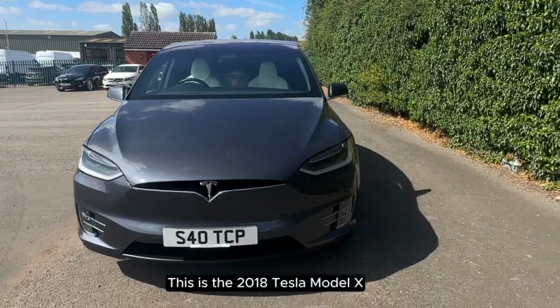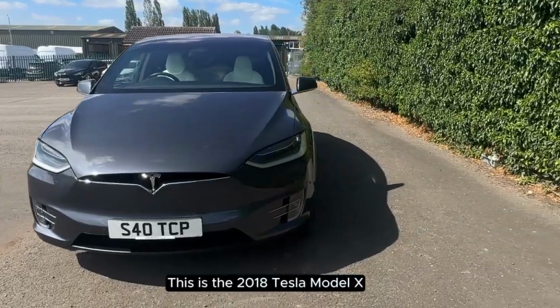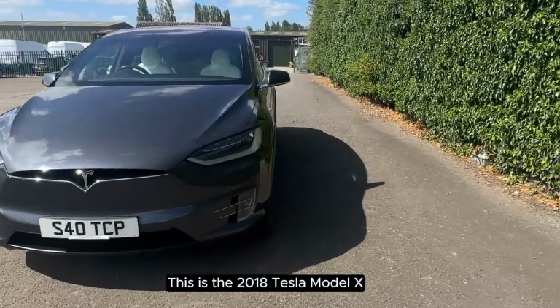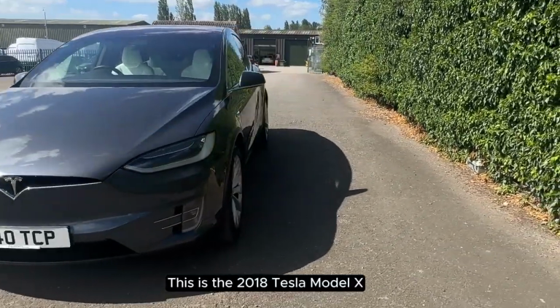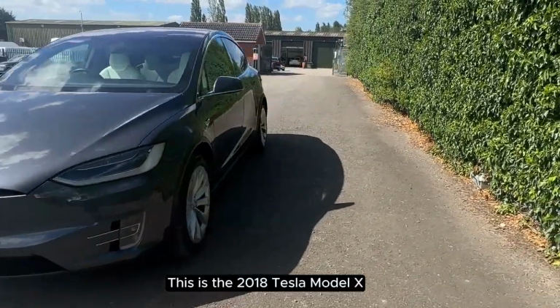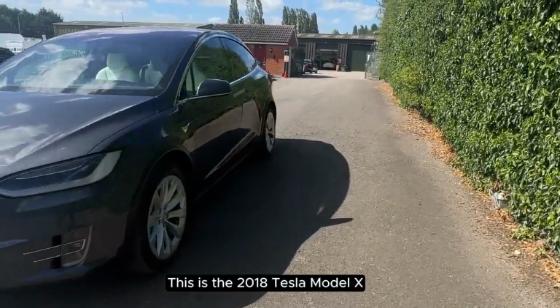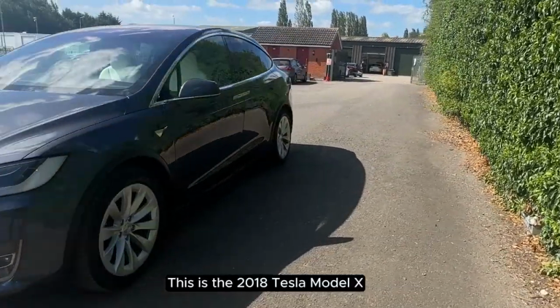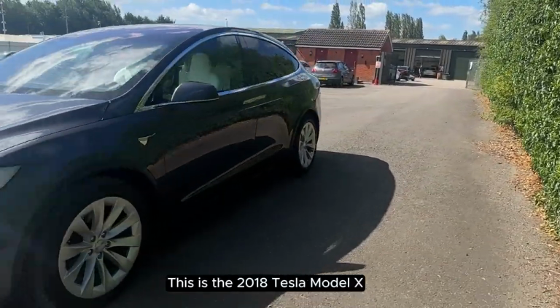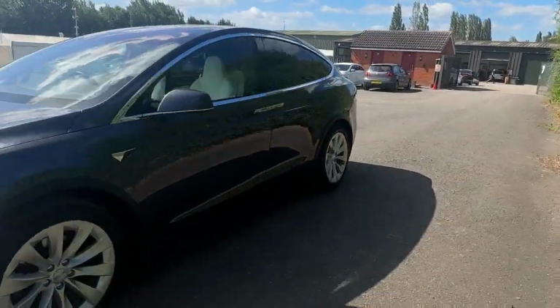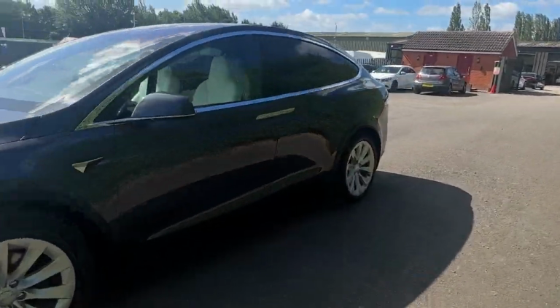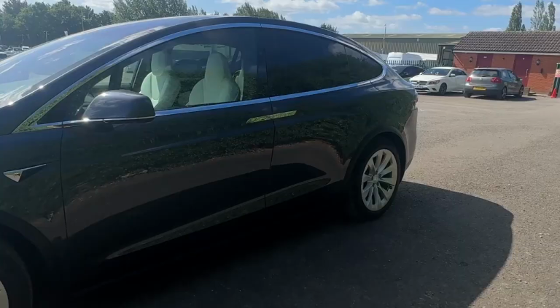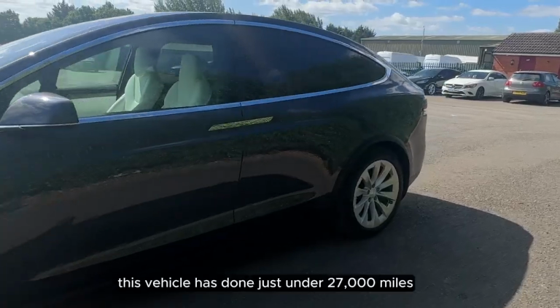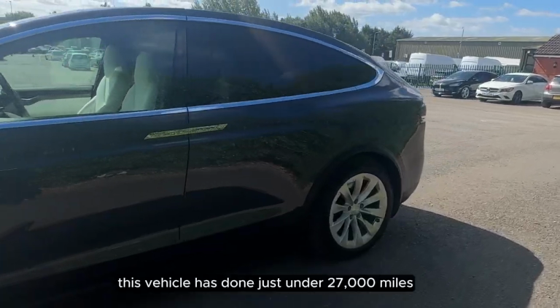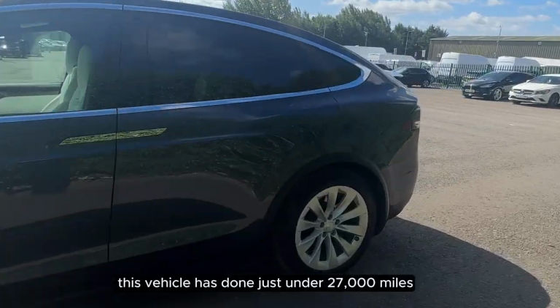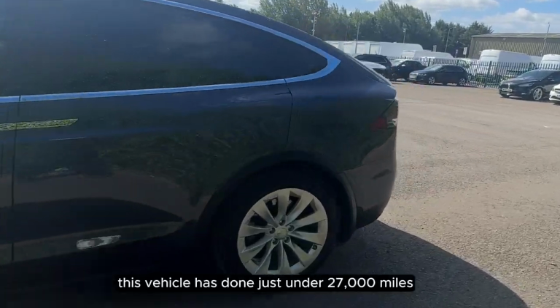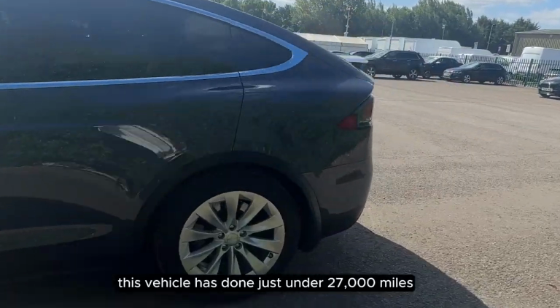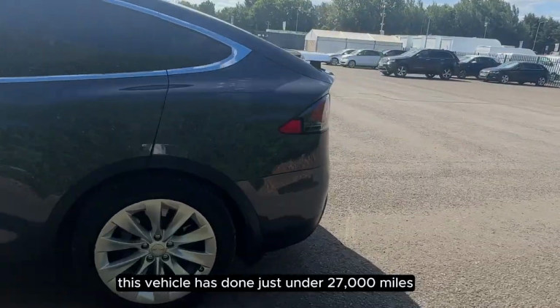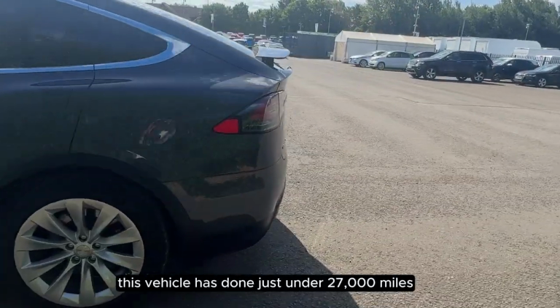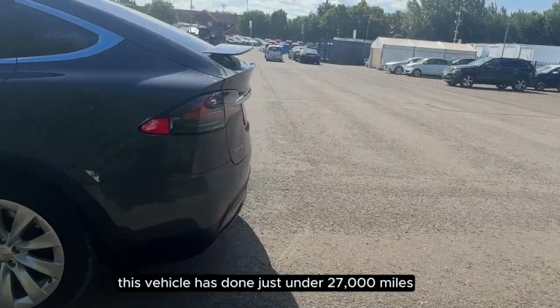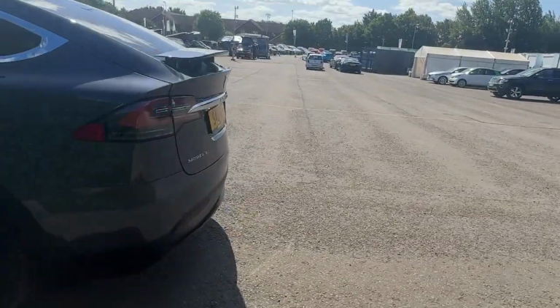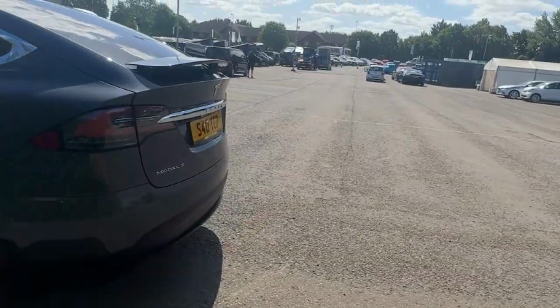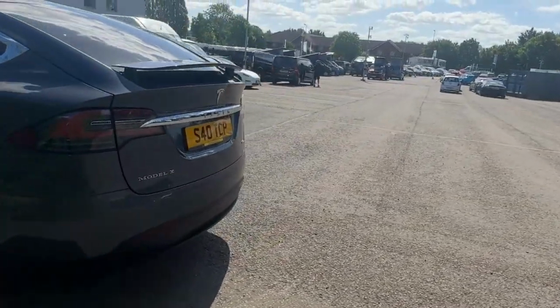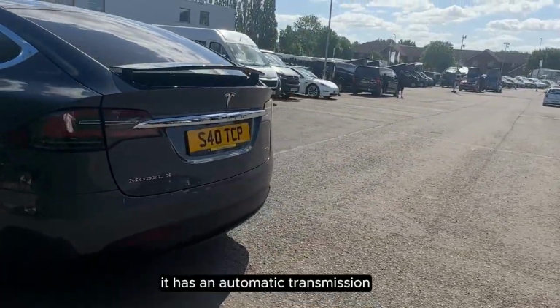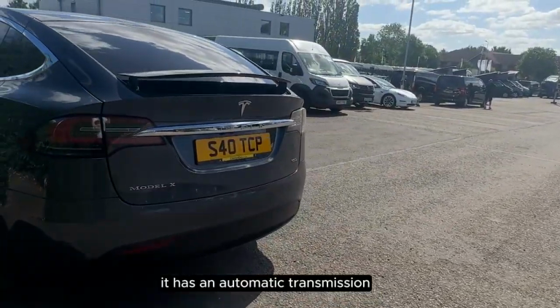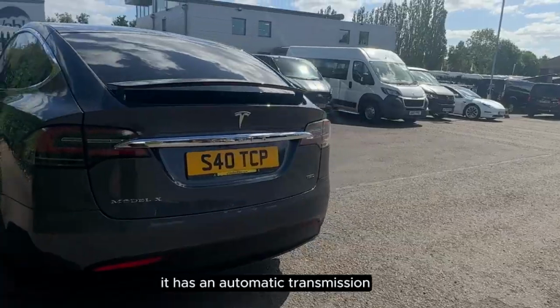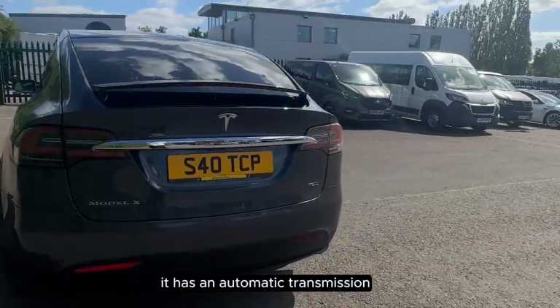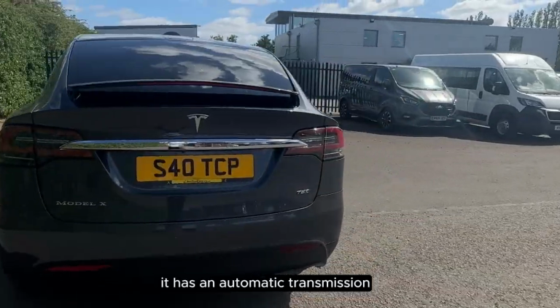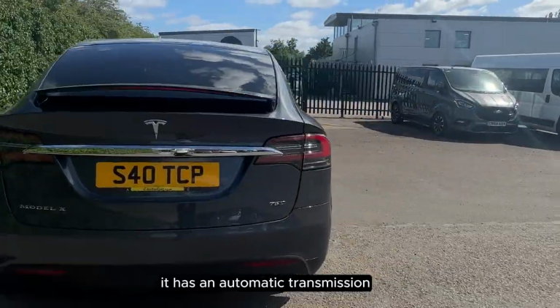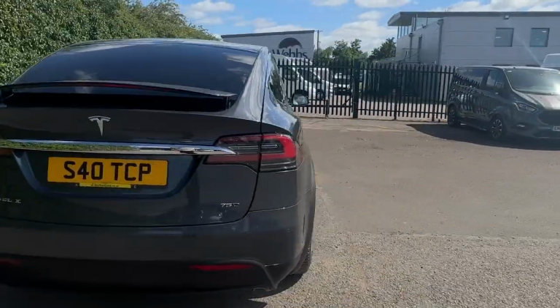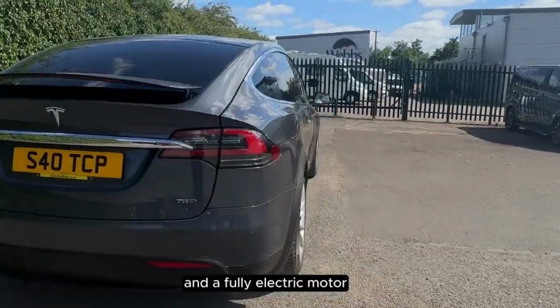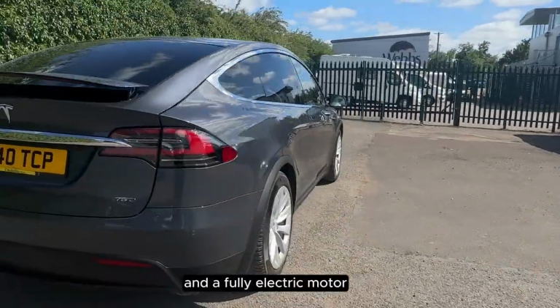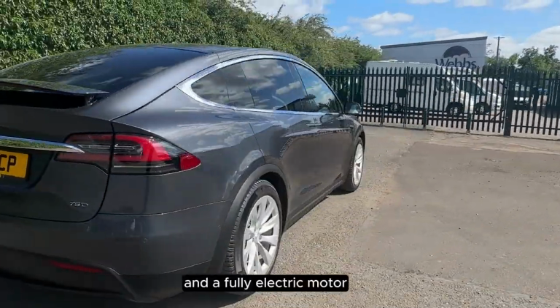This is the 2018 Tesla Model X. This vehicle has done just under 27,000 miles. It has an automatic transmission and a fully electric motor.